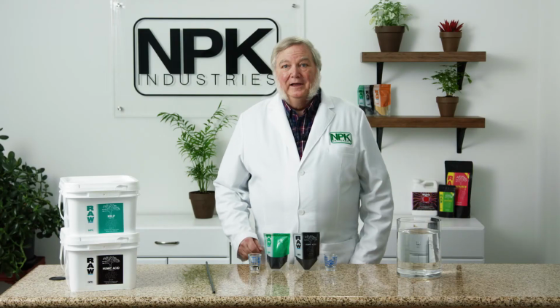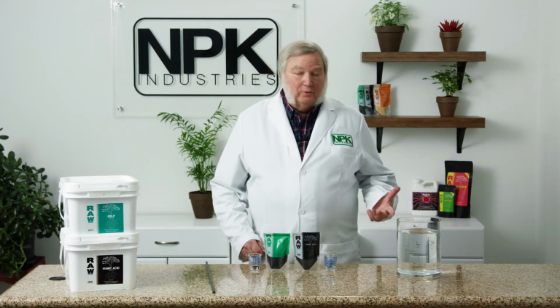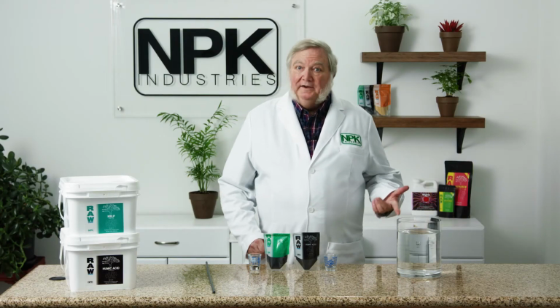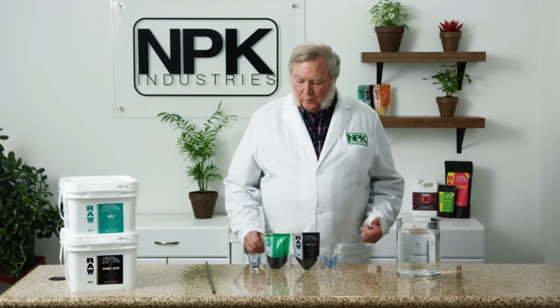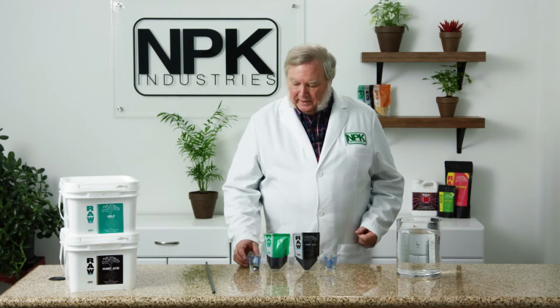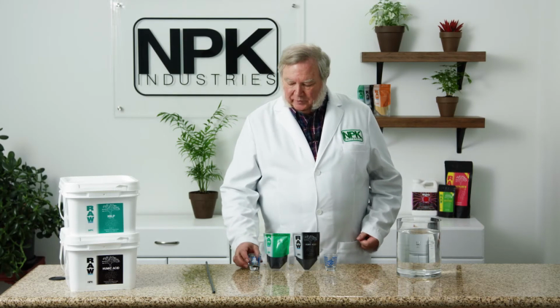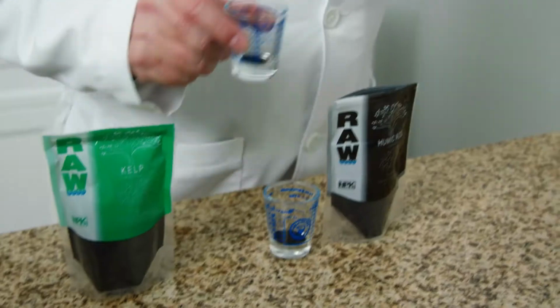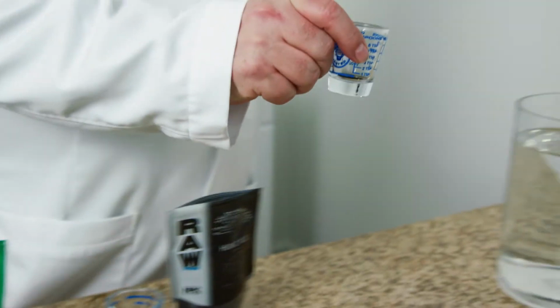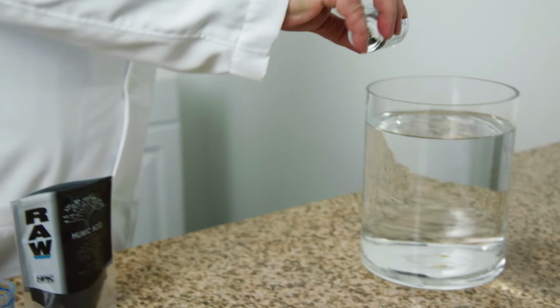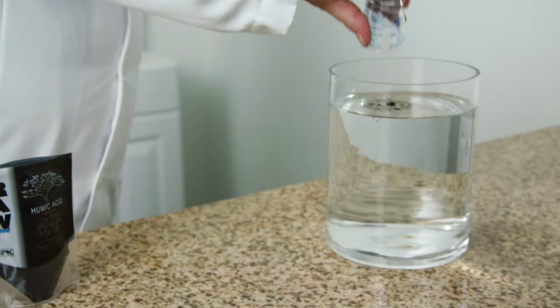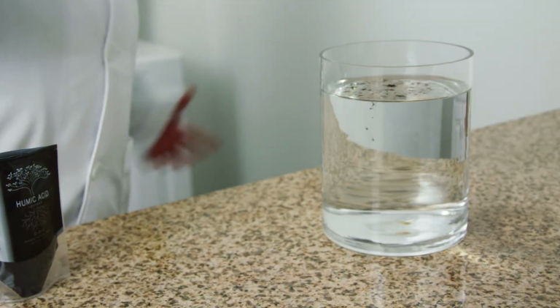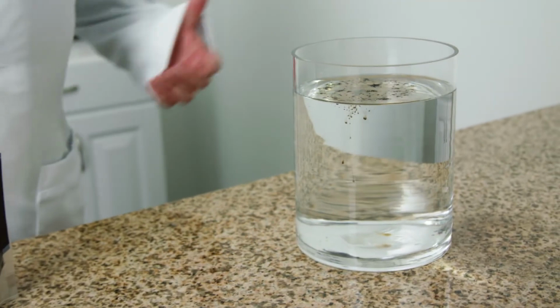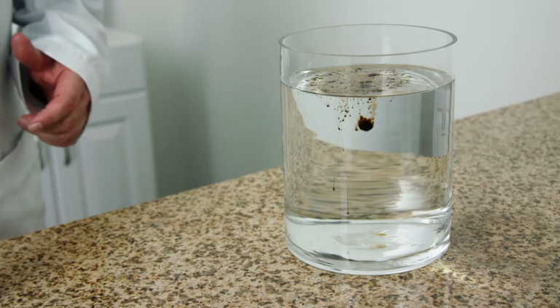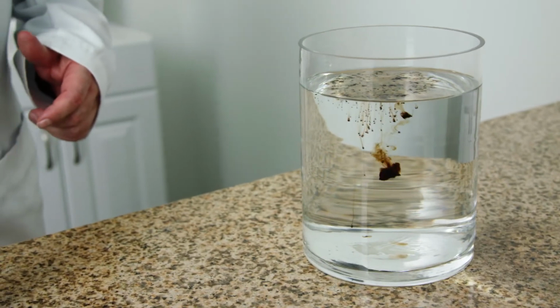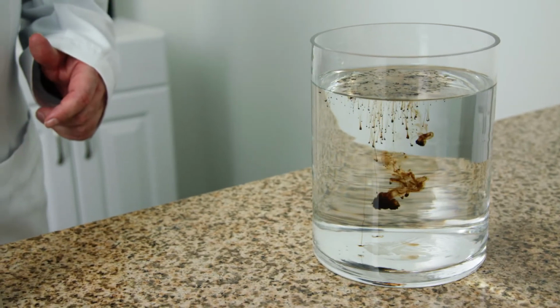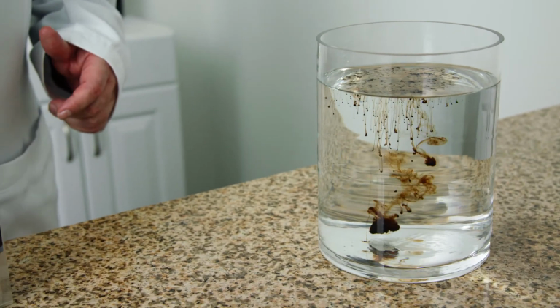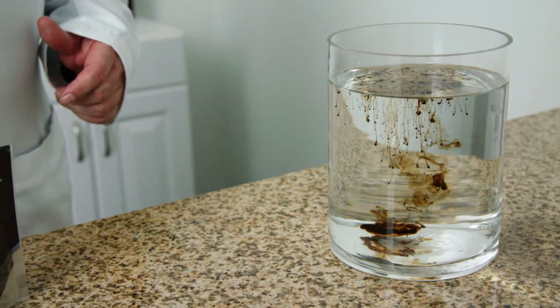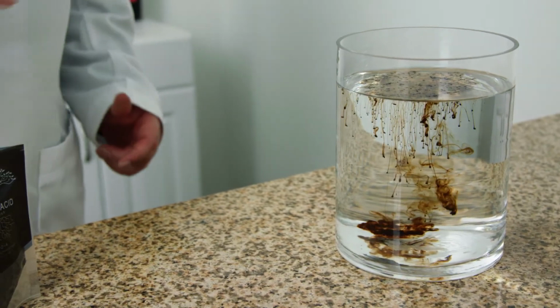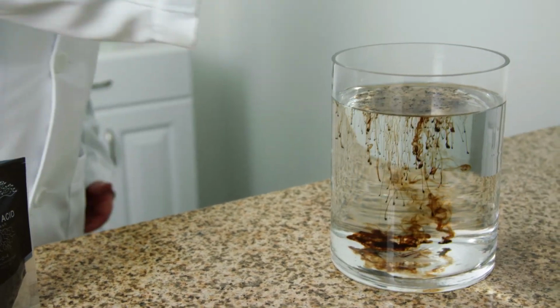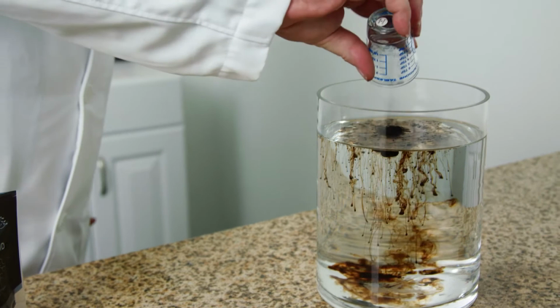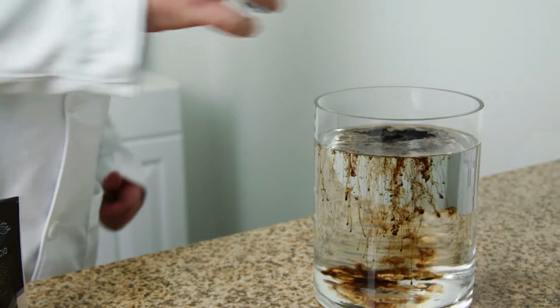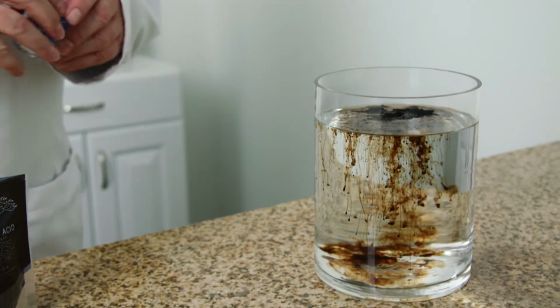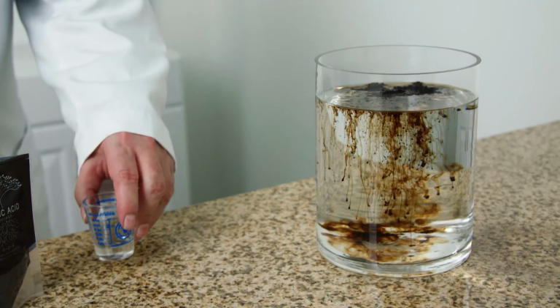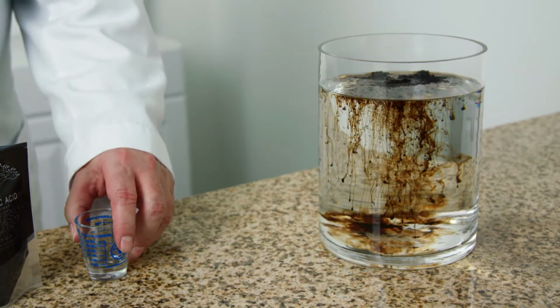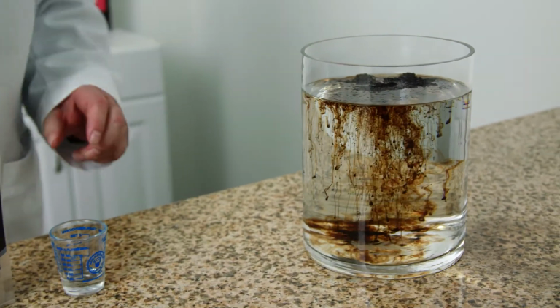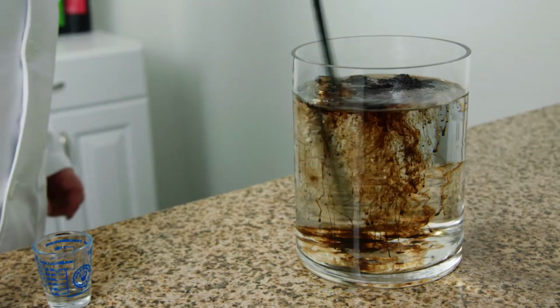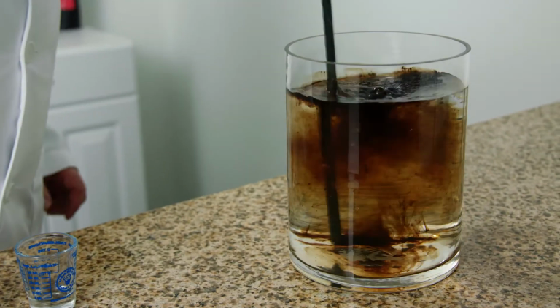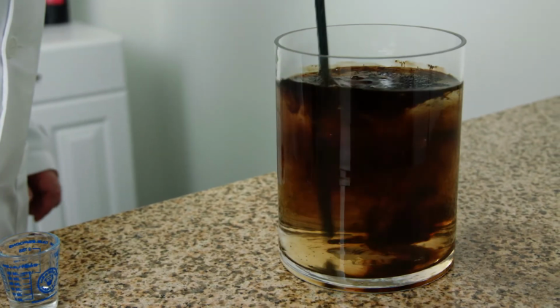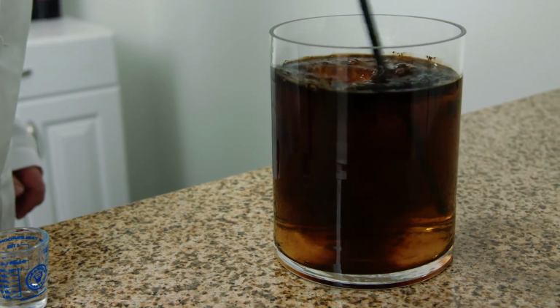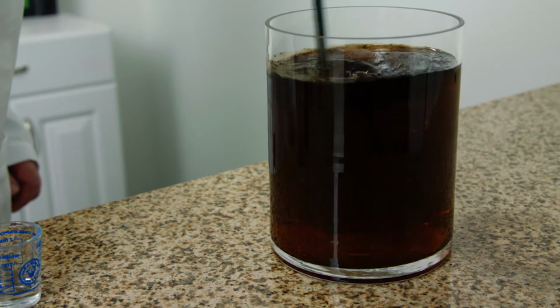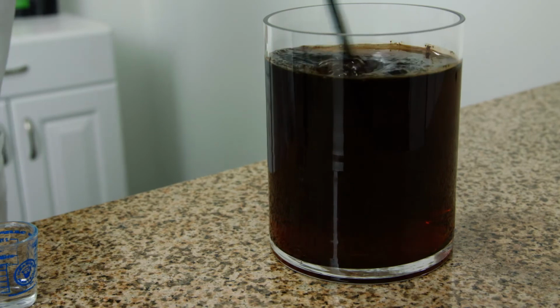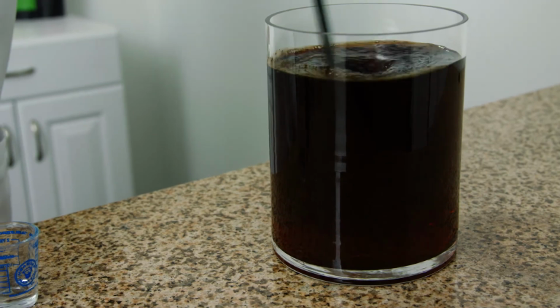We start with one gallon of water, and we're going to add just a 16th of a teaspoon of kelp extract, and then an eighth of a teaspoon of humic acid. Mix it up in water, and you have a very potent mix for the roots.